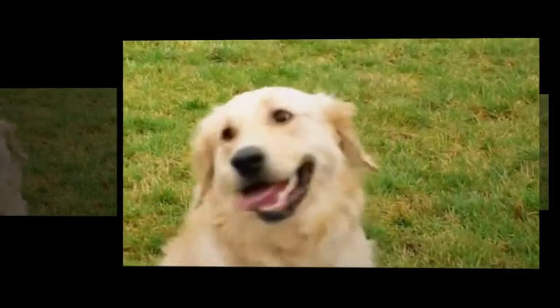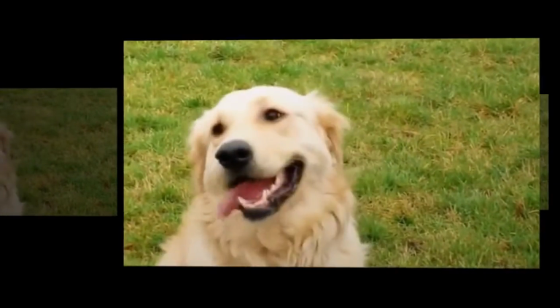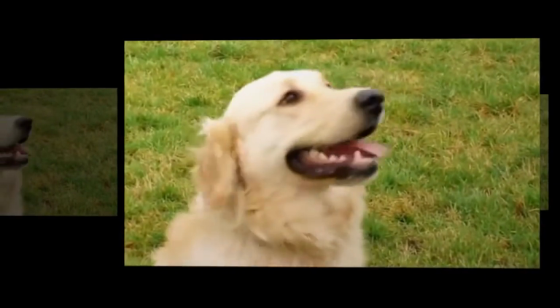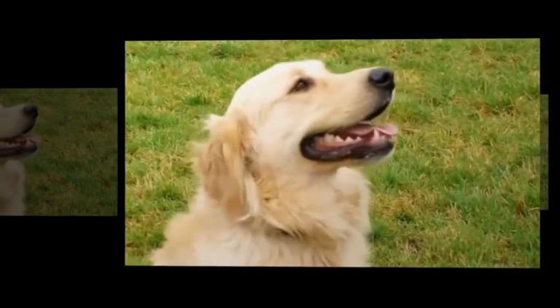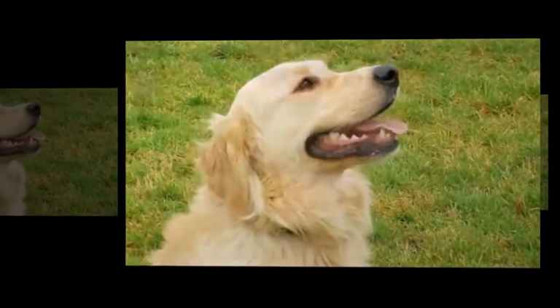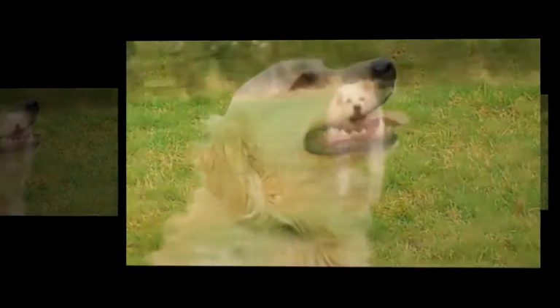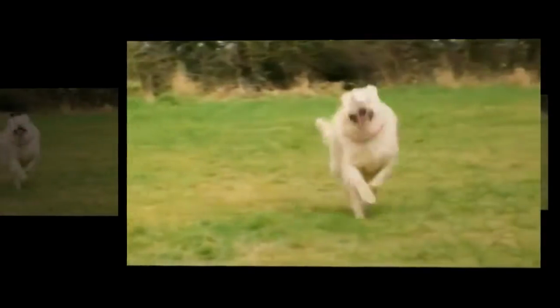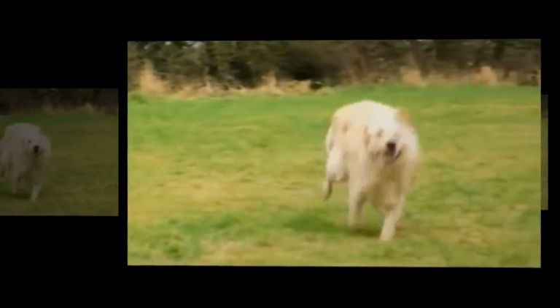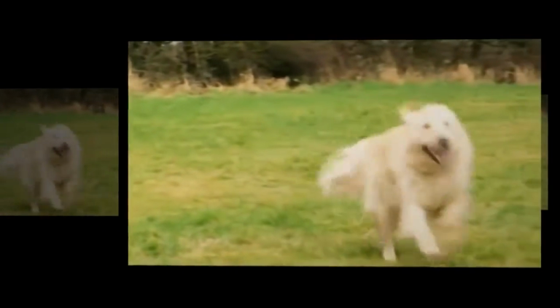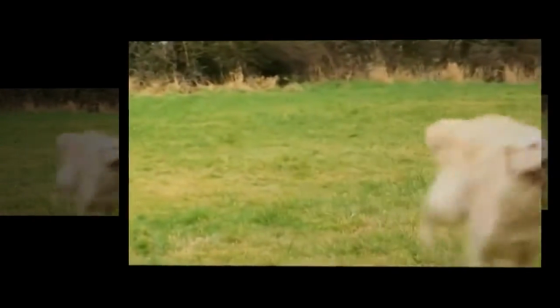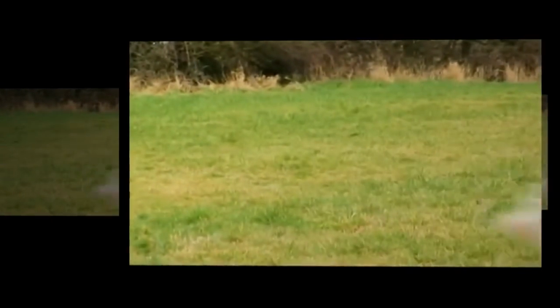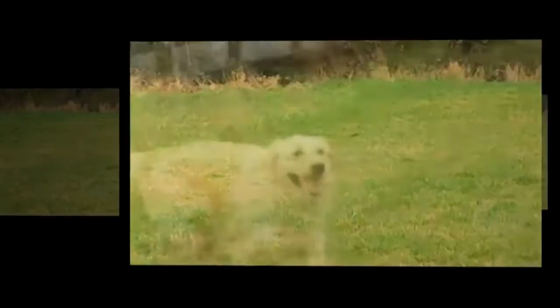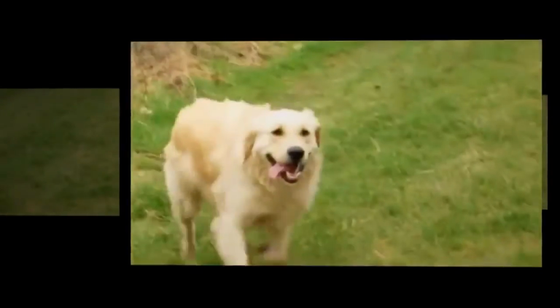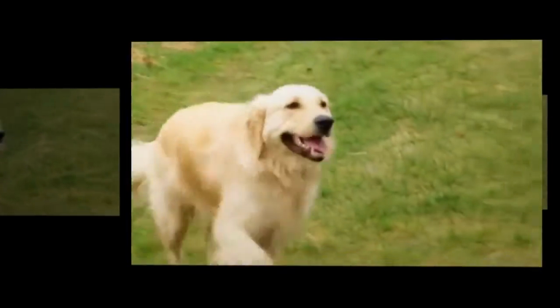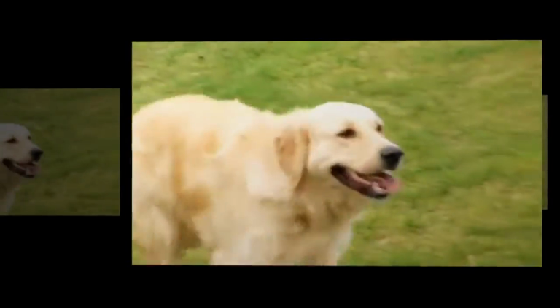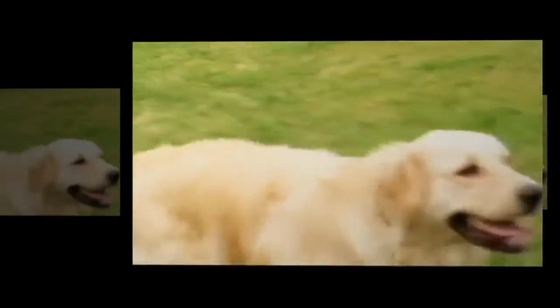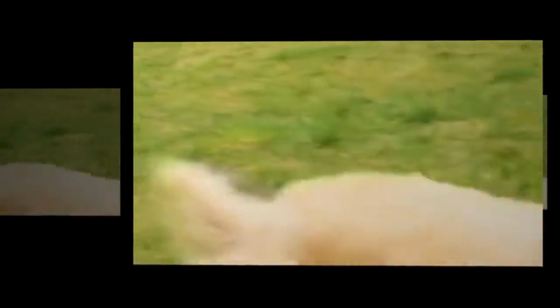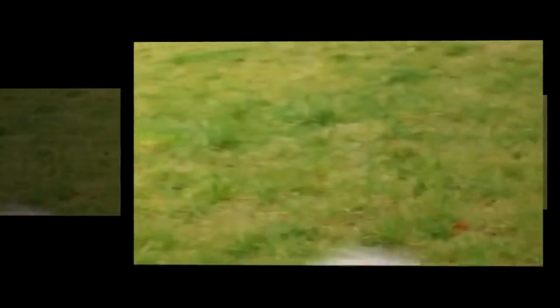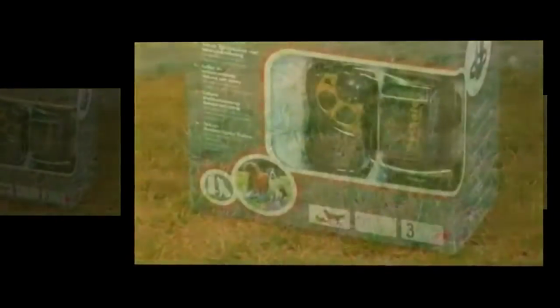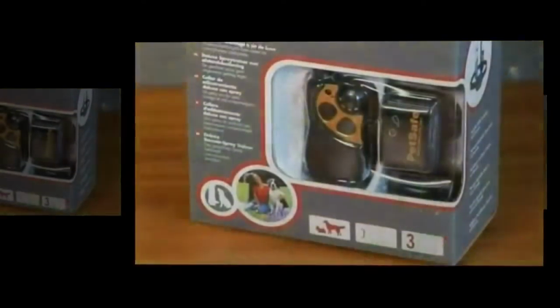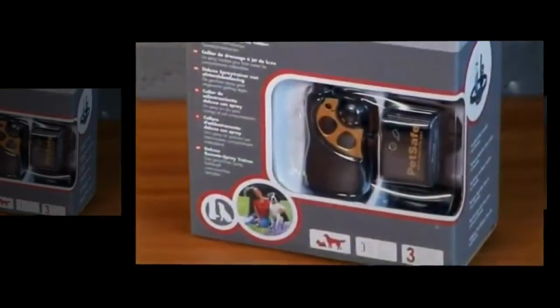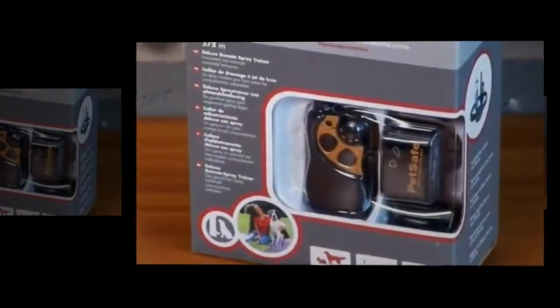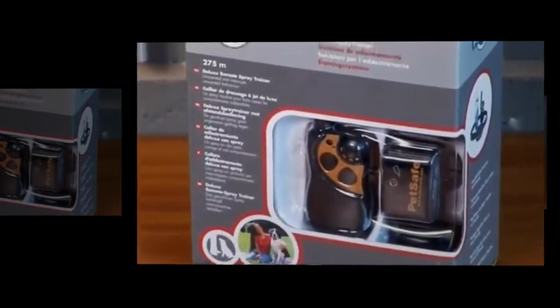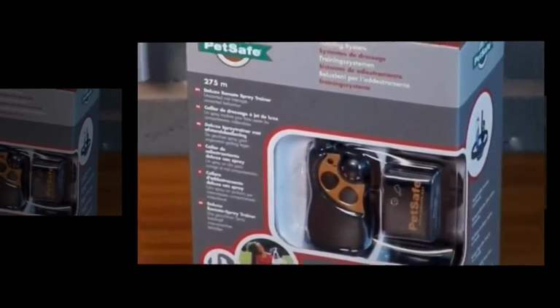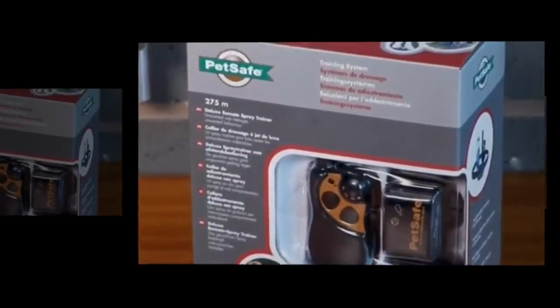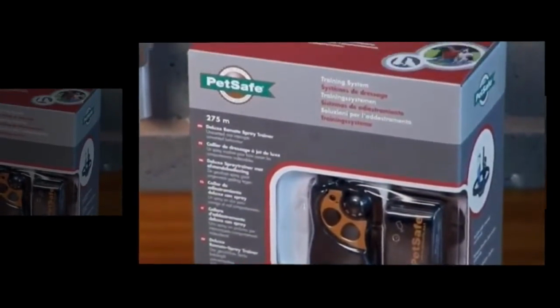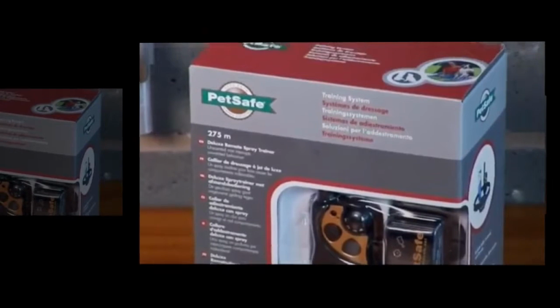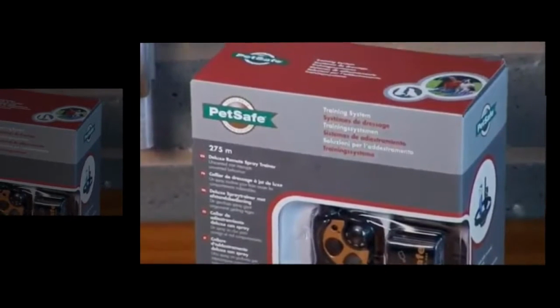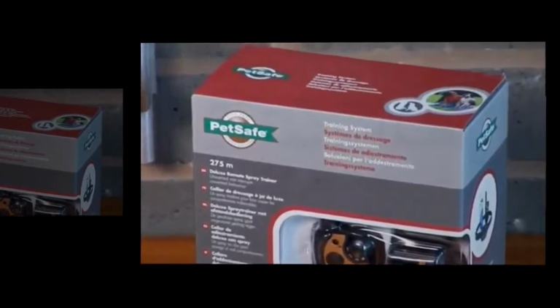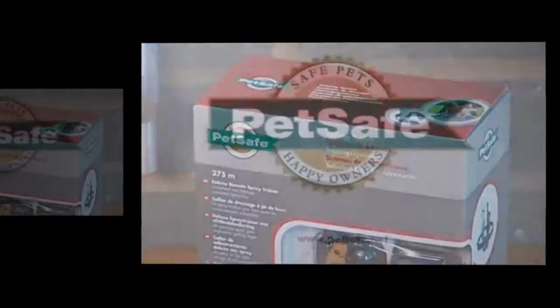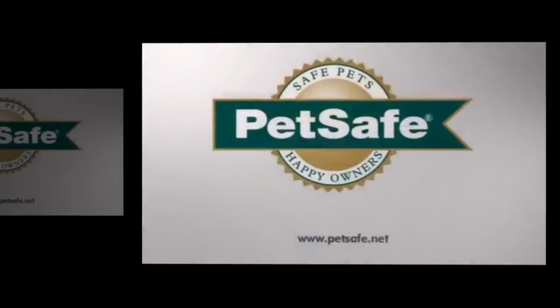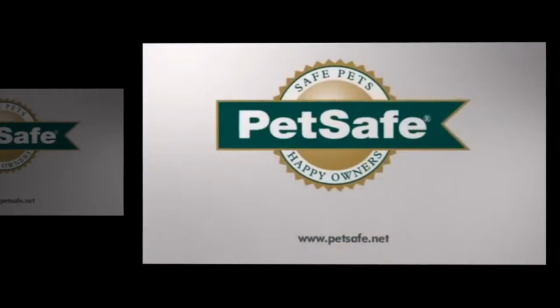So your beloved pet has a greater quality of life, greater freedom, and a level of safety that brings you greater peace of mind — all easily achieved with the deluxe remote spray trainer from PetSafe.